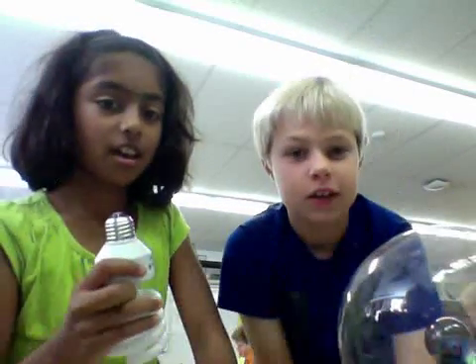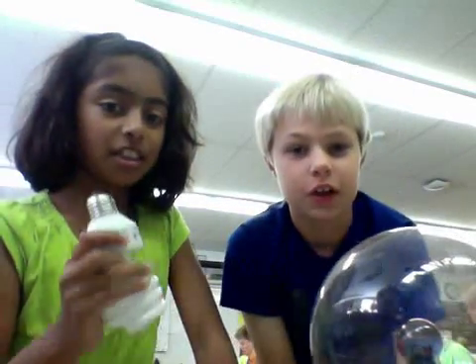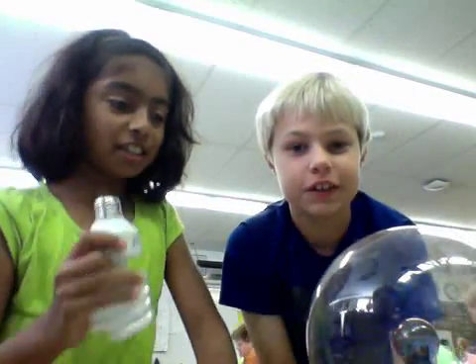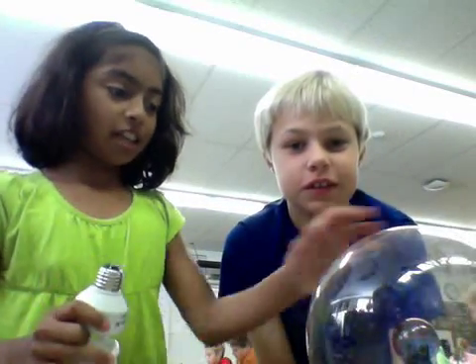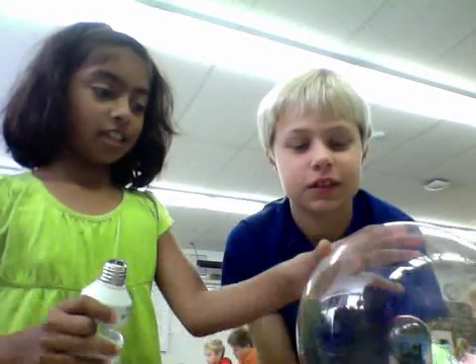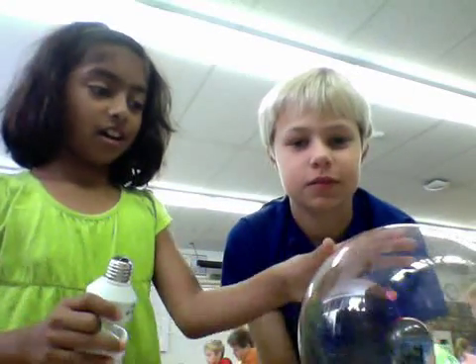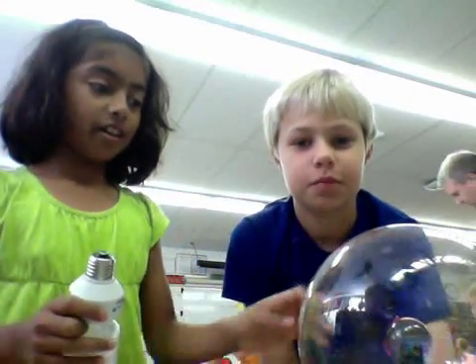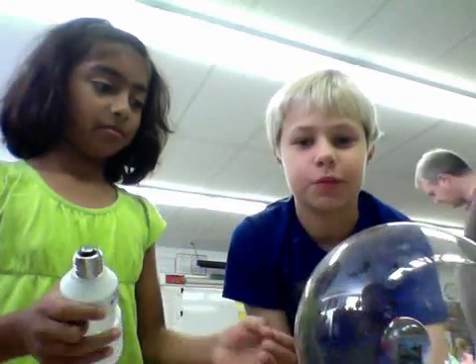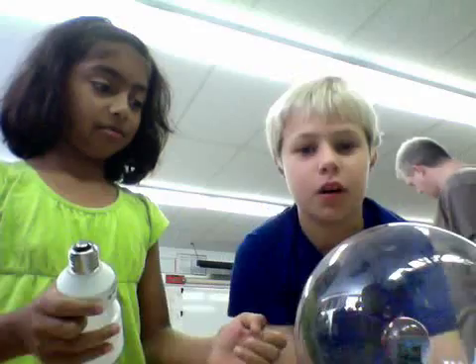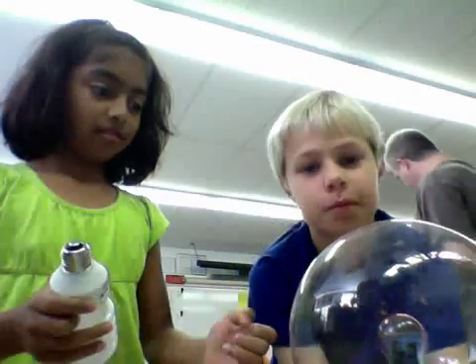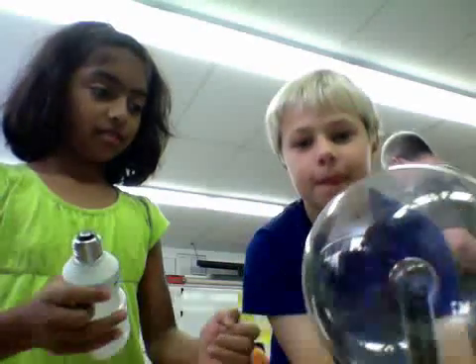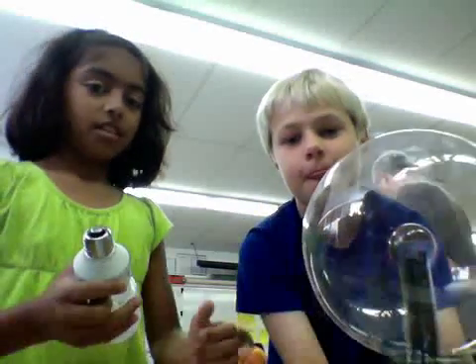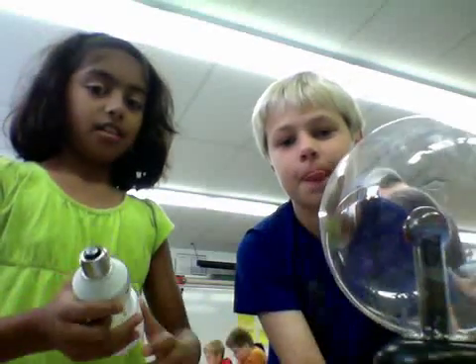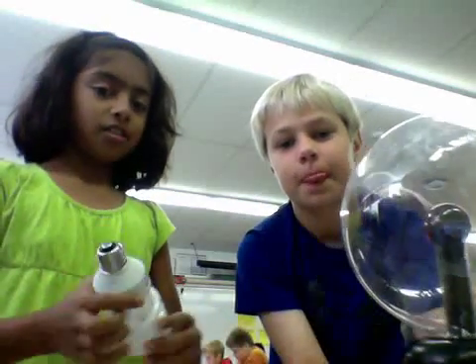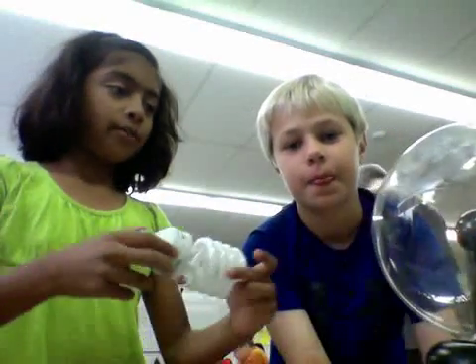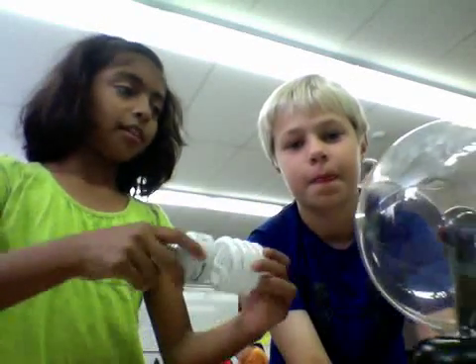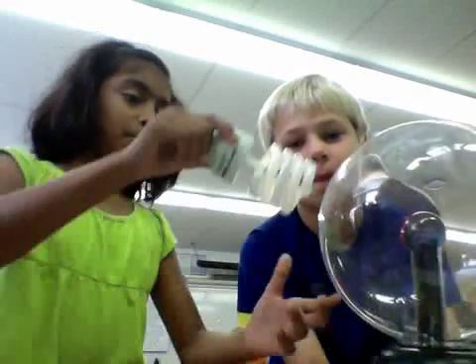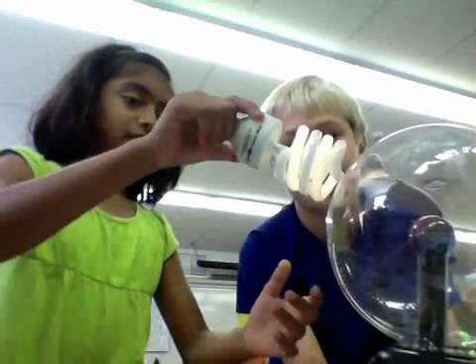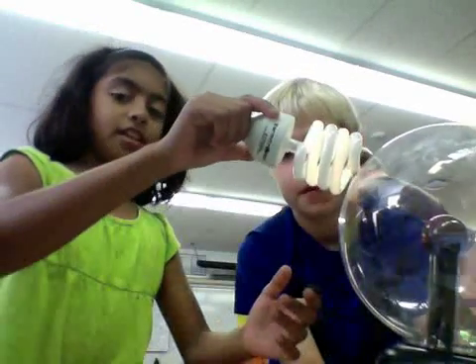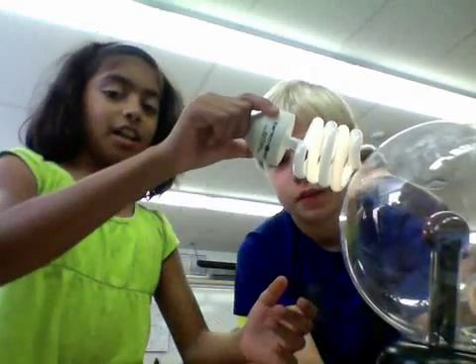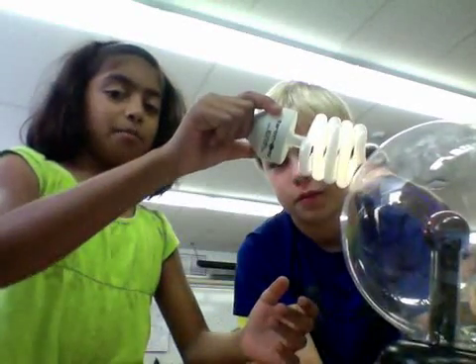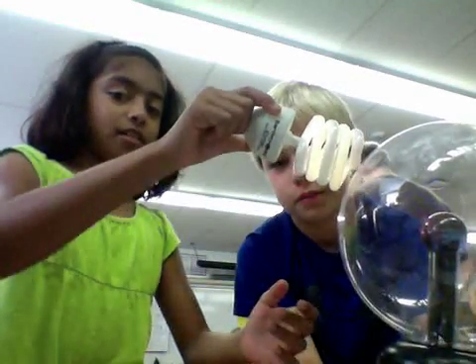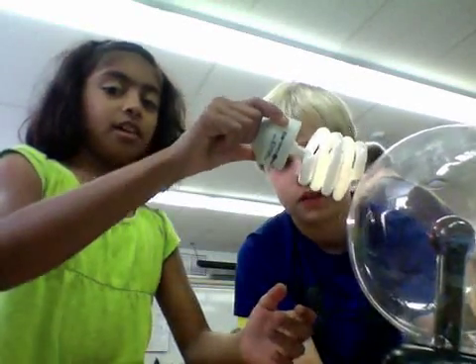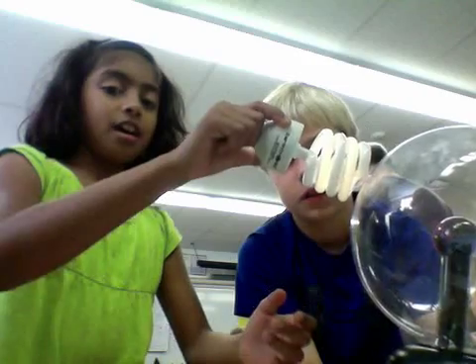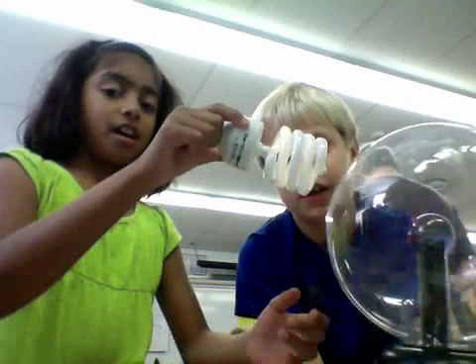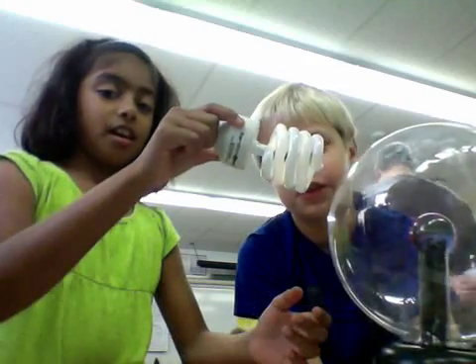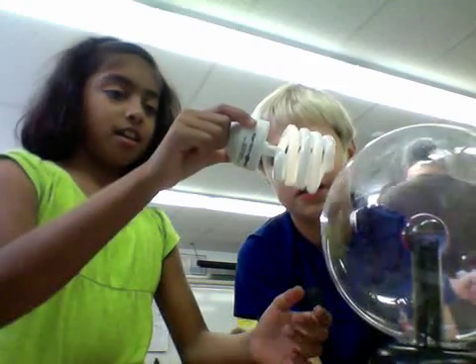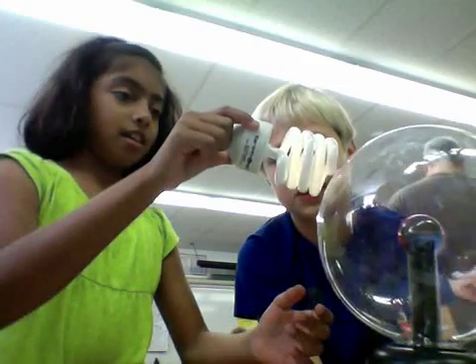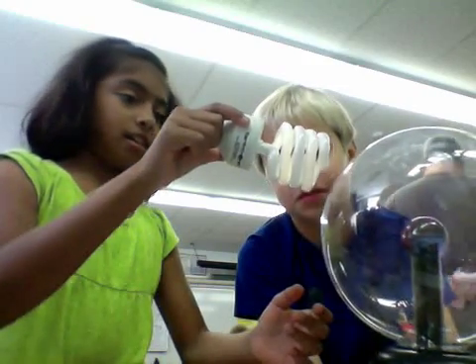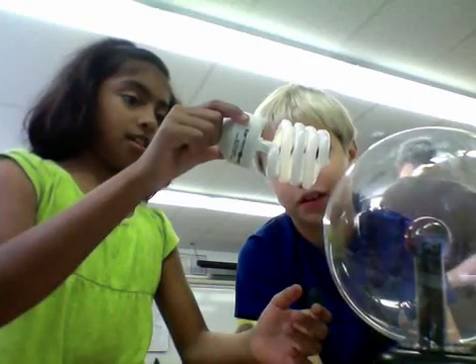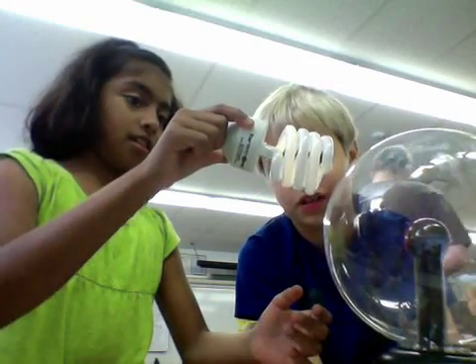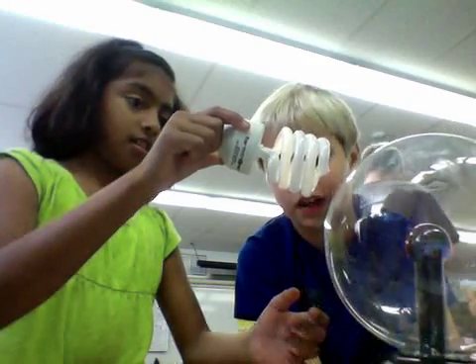This is a plasma bomb. If you put a light bulb against it, it'll light up. And if you don't even touch it, sometimes it'll still light up.